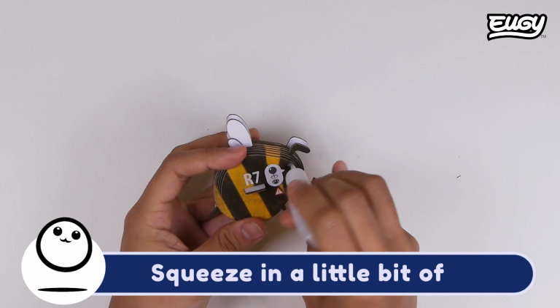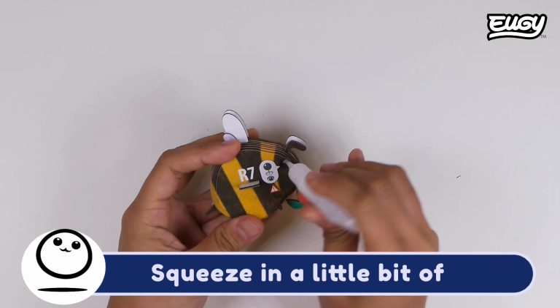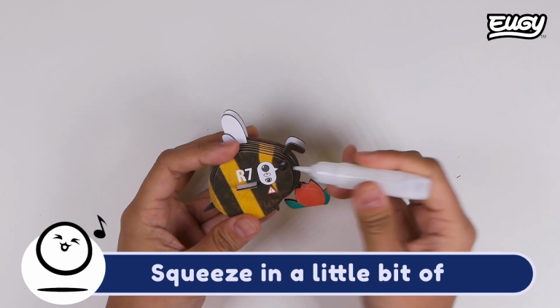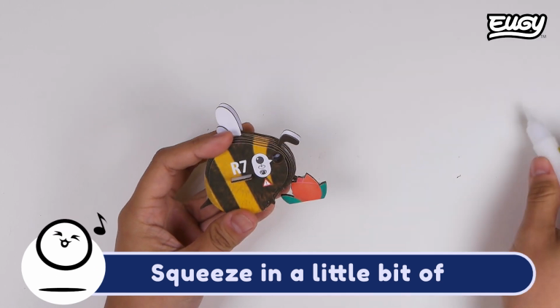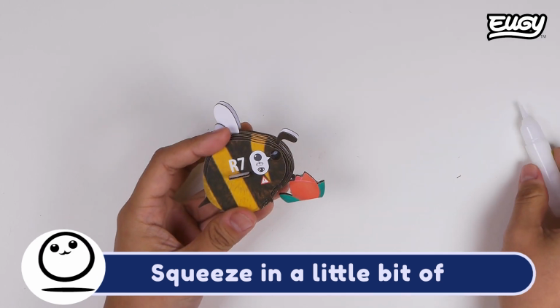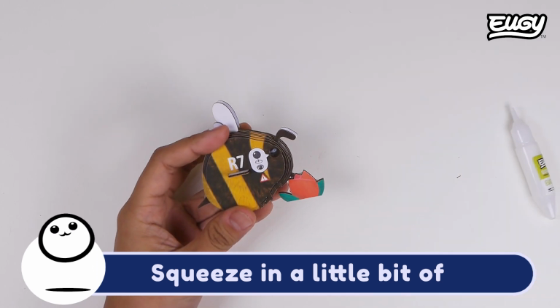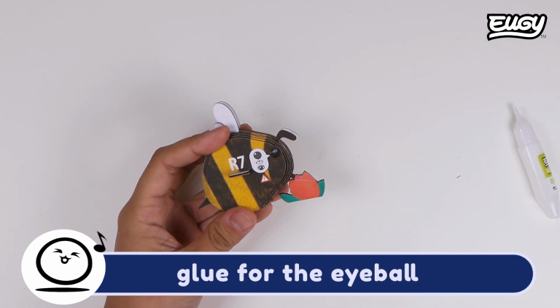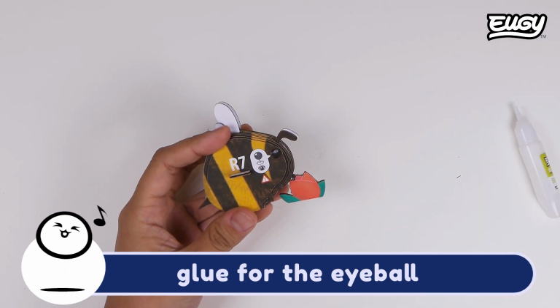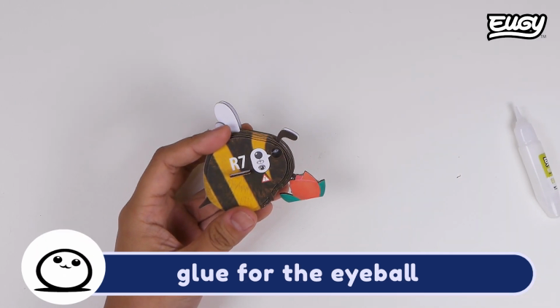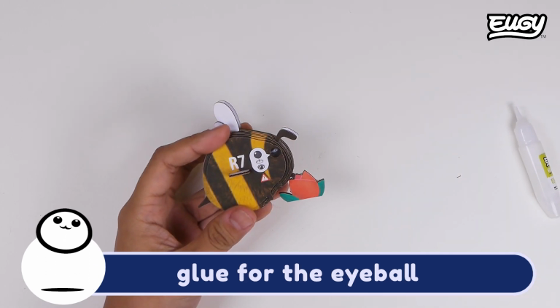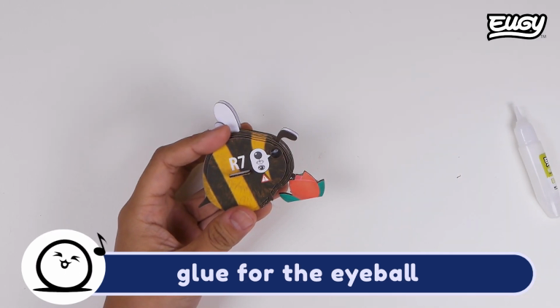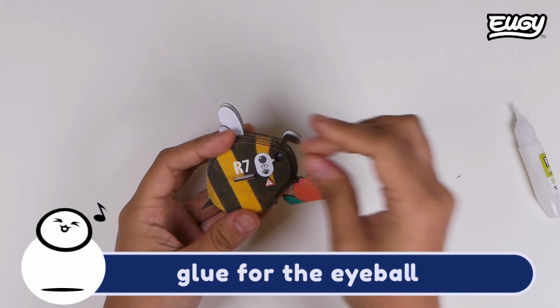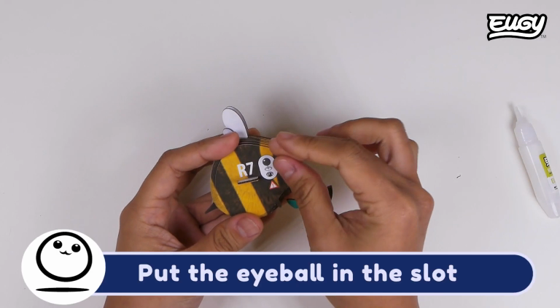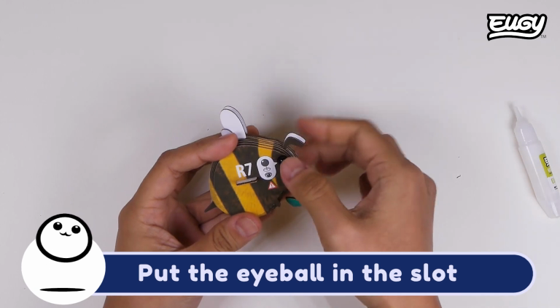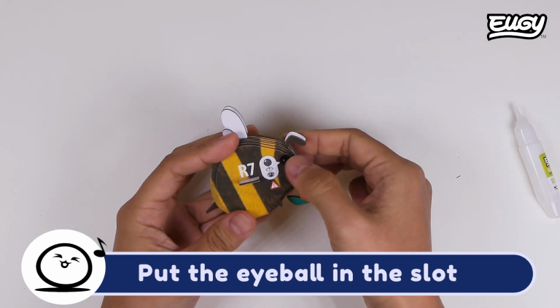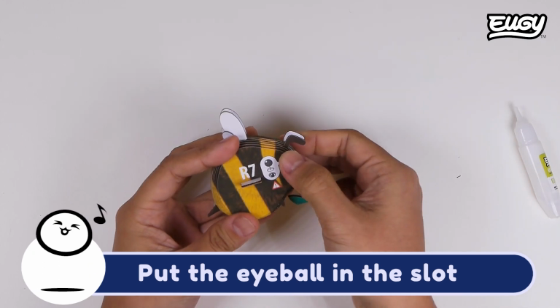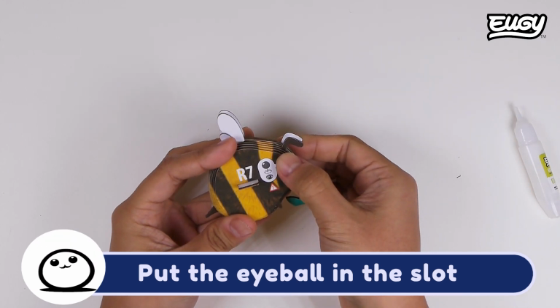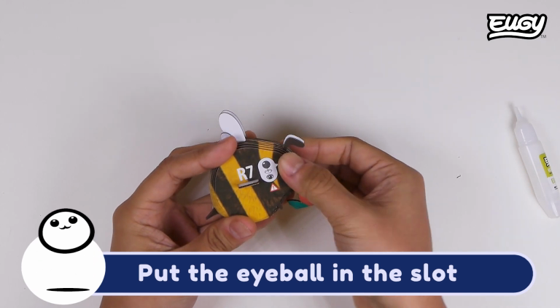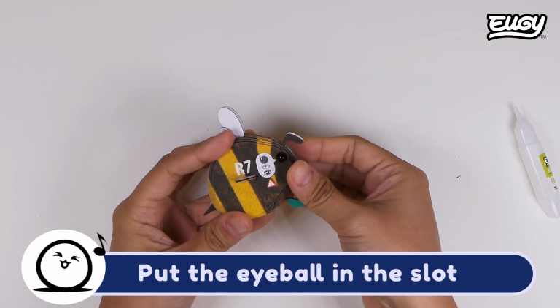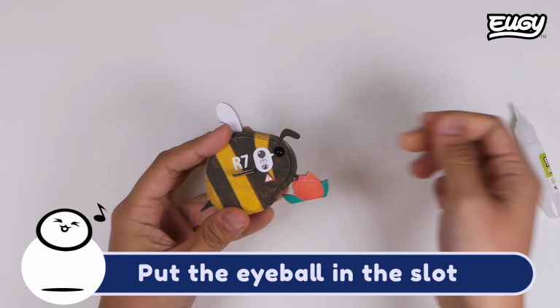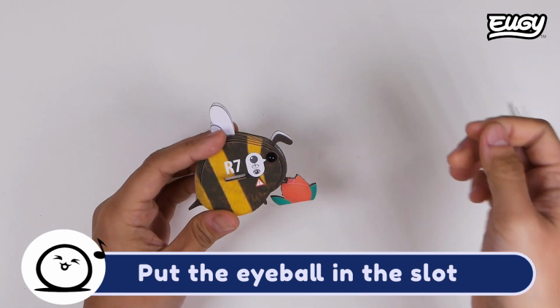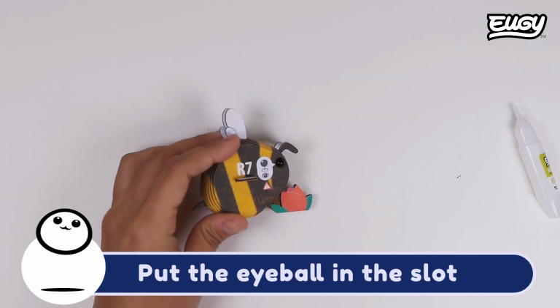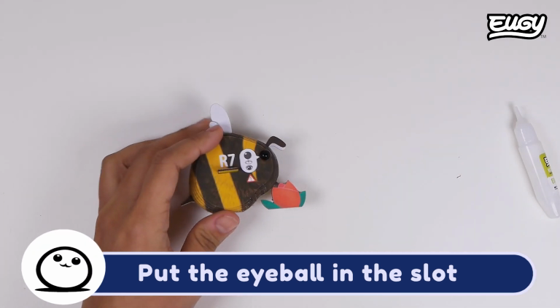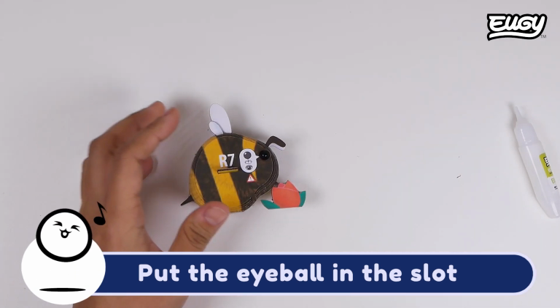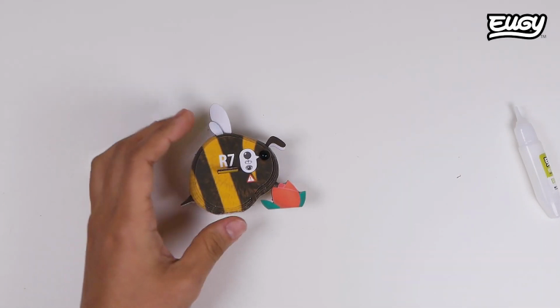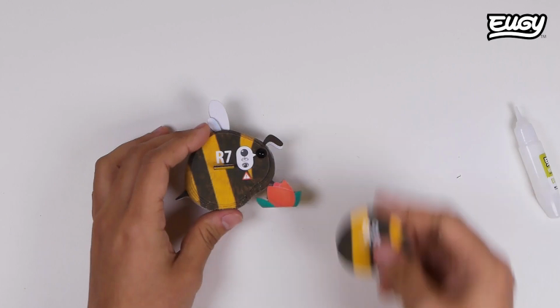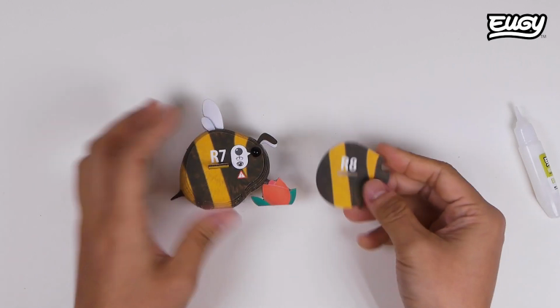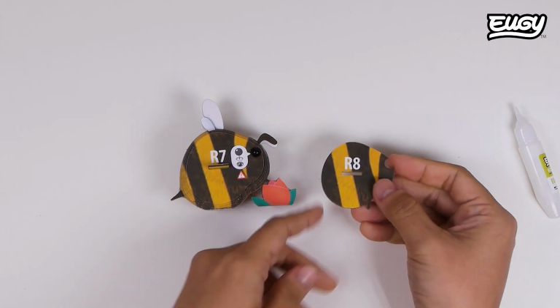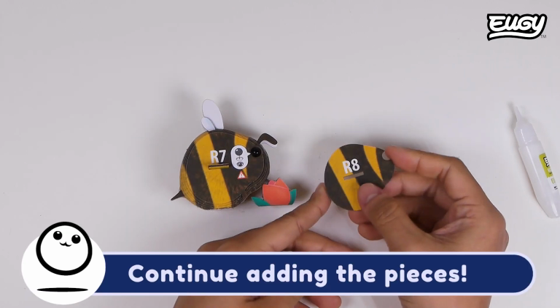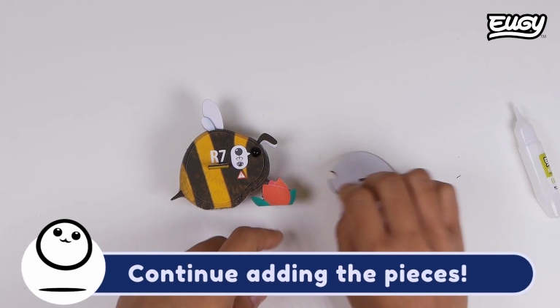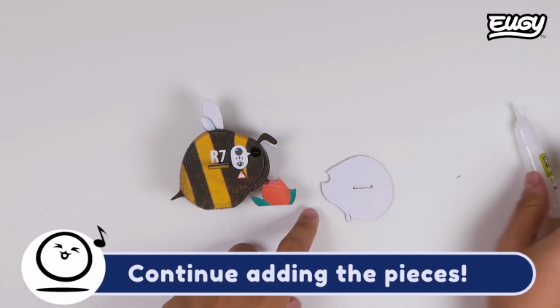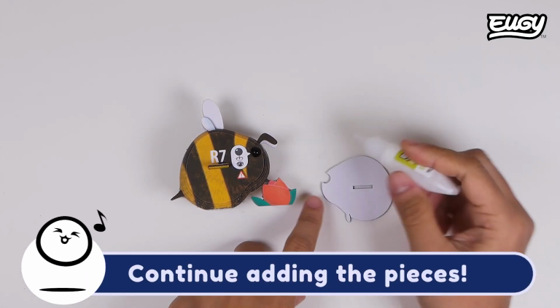Squeeze in a little bit of glue for the eyeball. Put the eyeball in the slot. Continue adding the pieces.